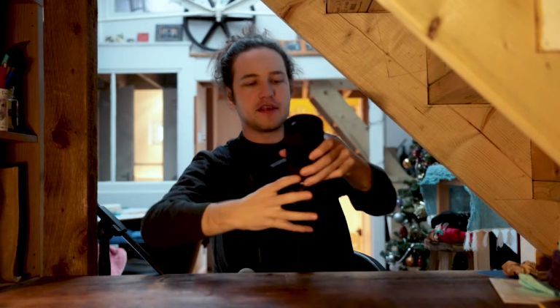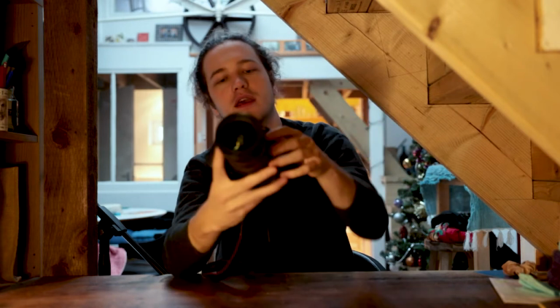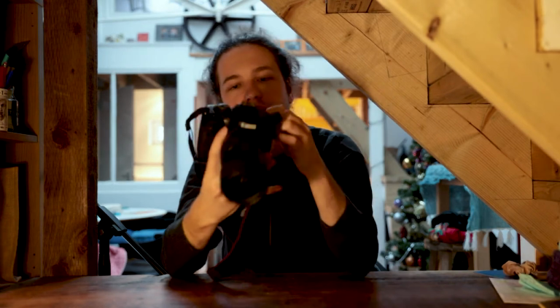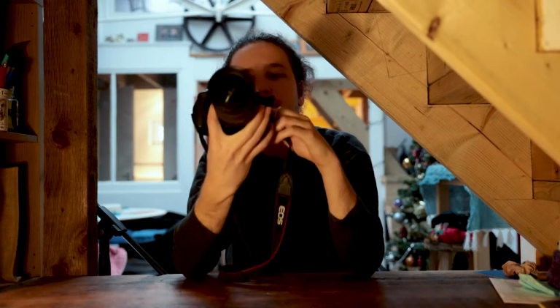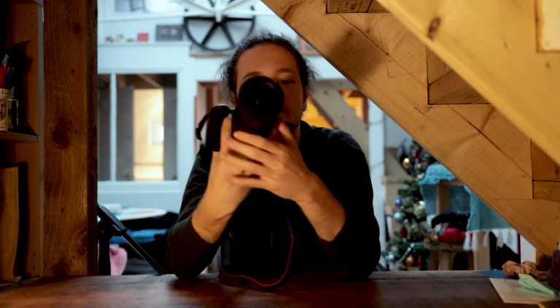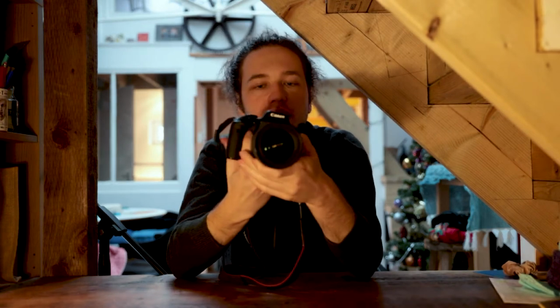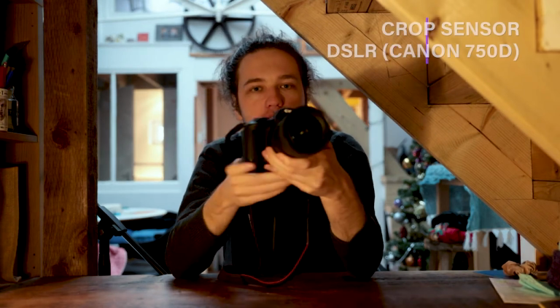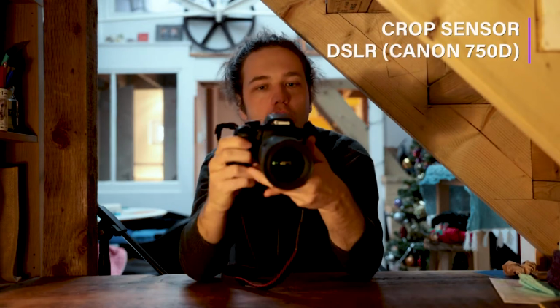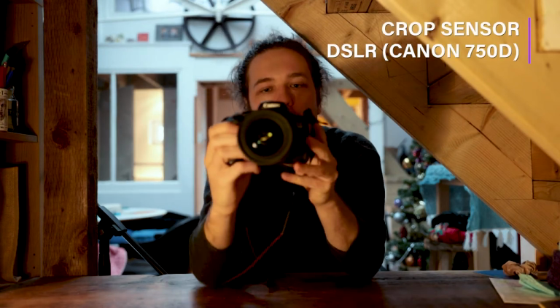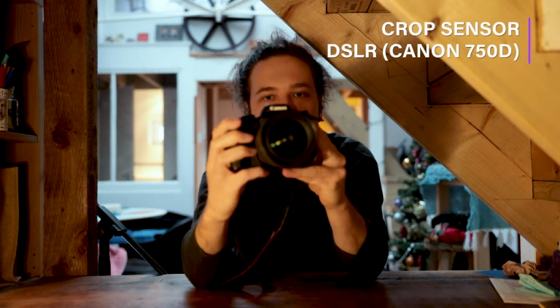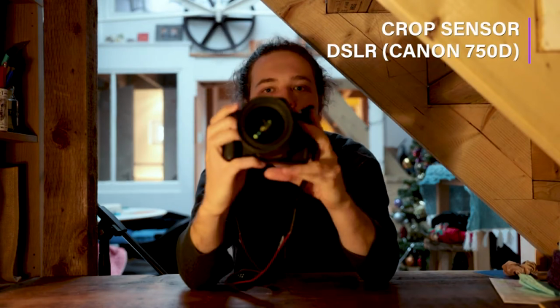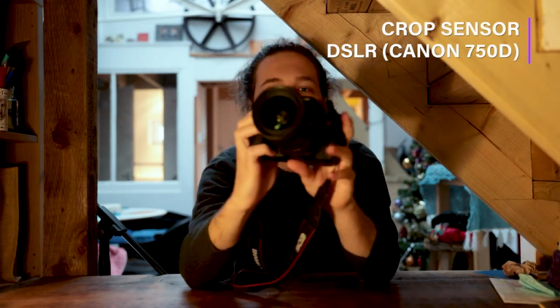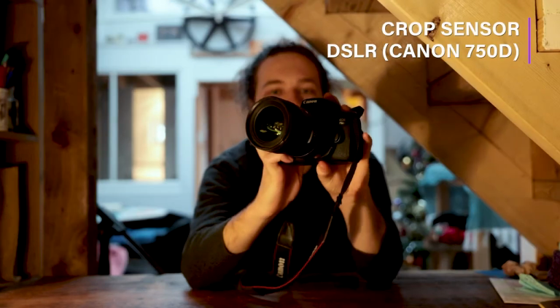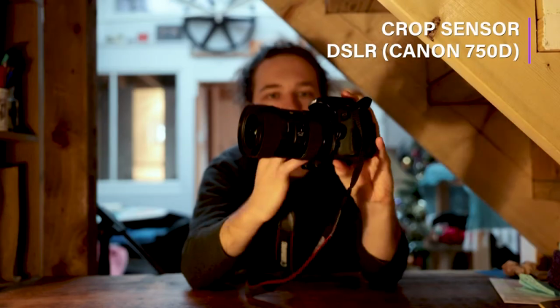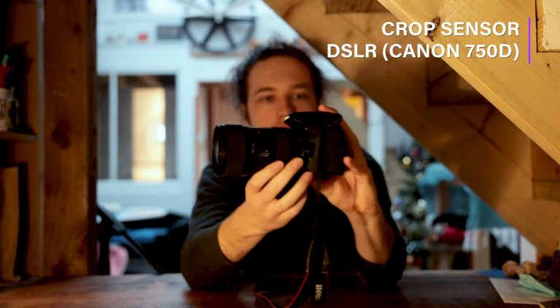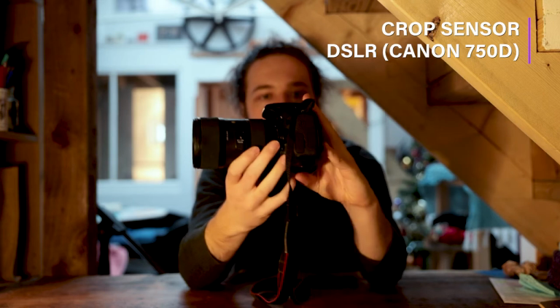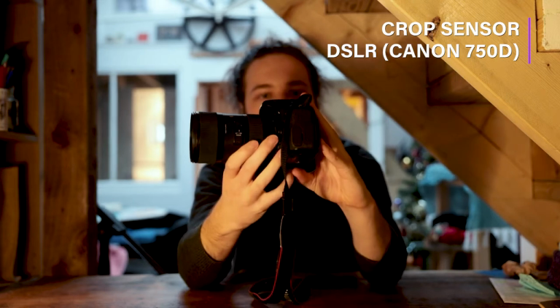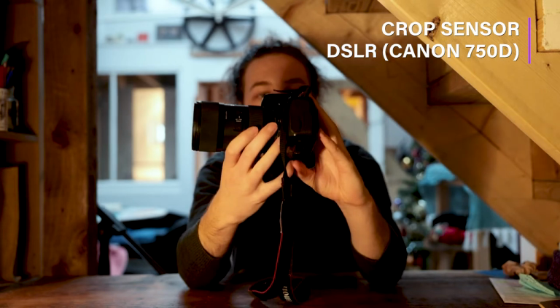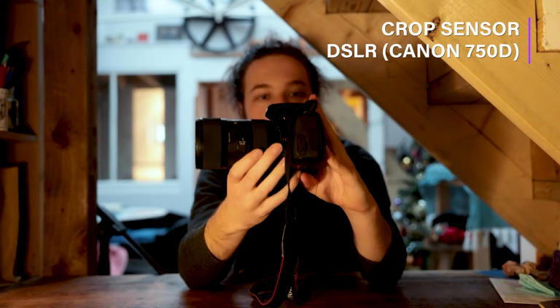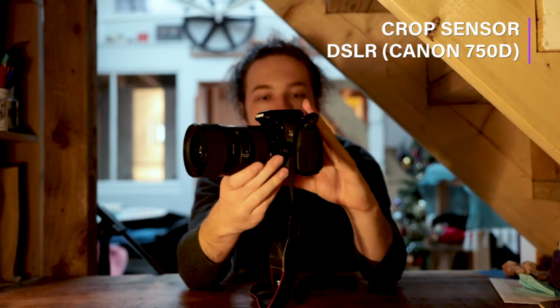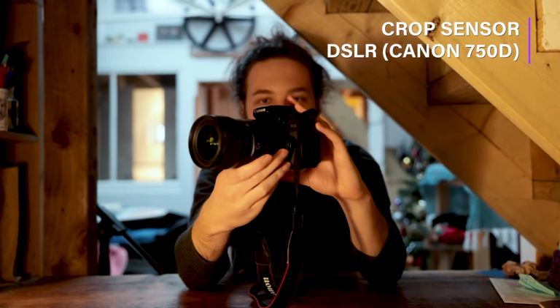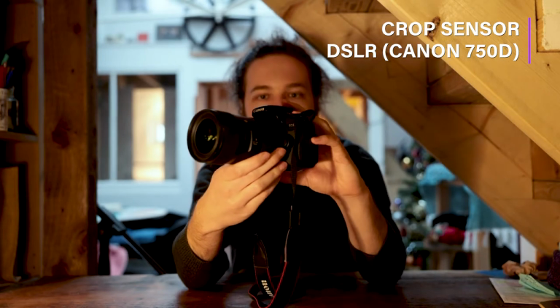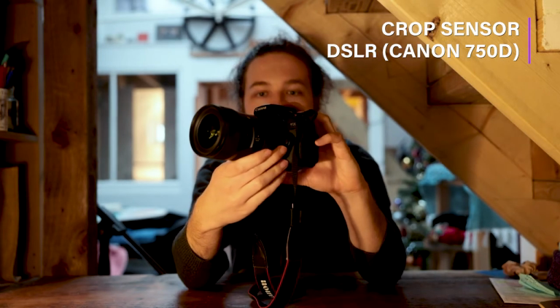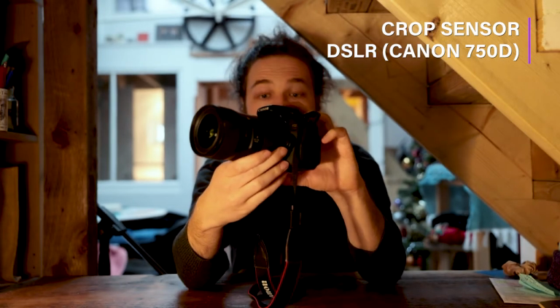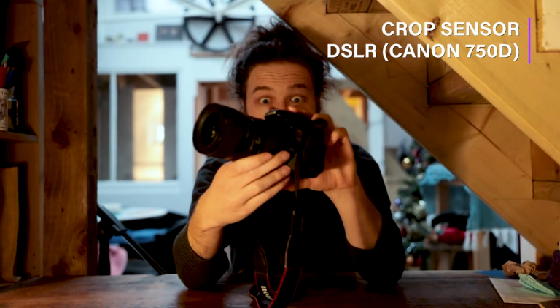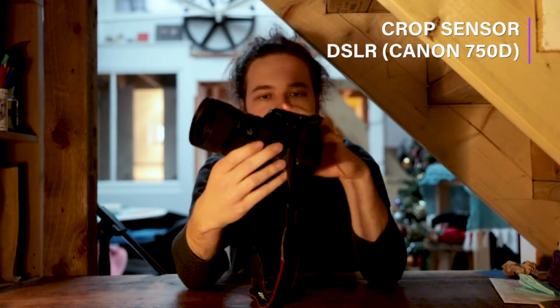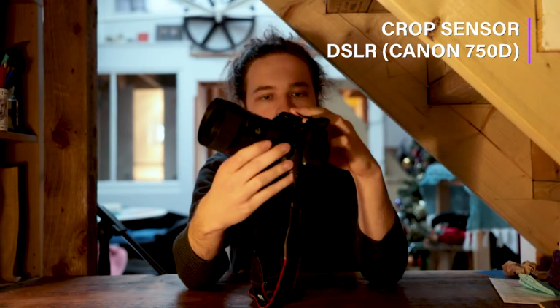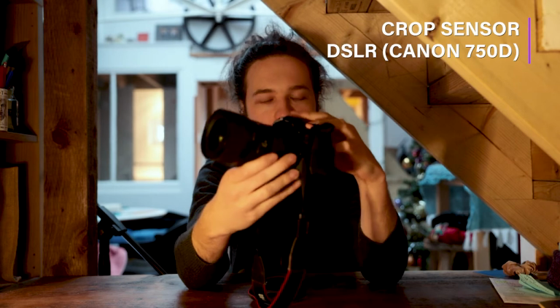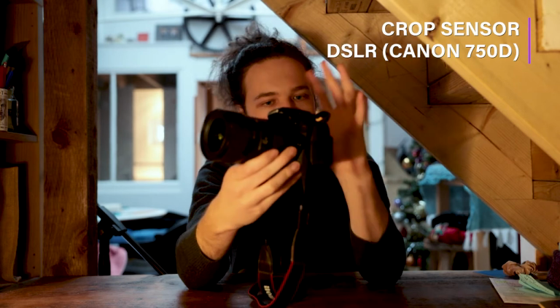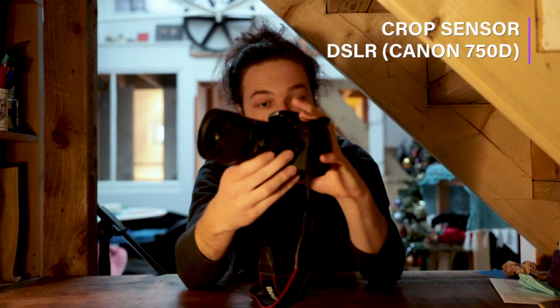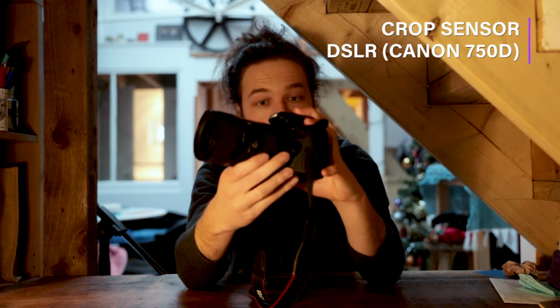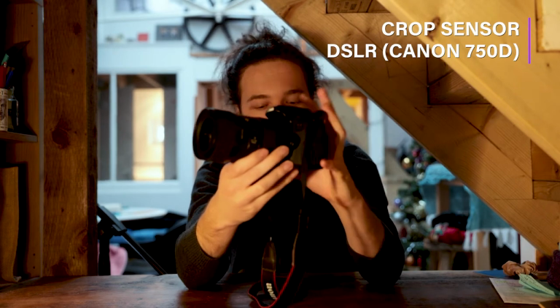This is a Canon 750D. I worked for one summer during university while I was living at home, which helped me pay for the initial body.